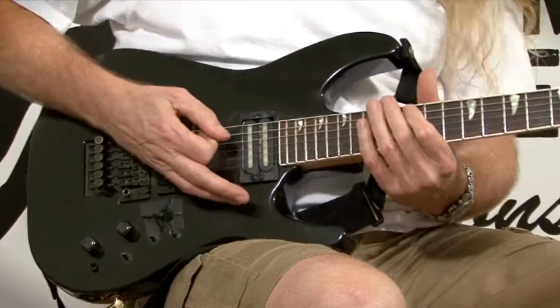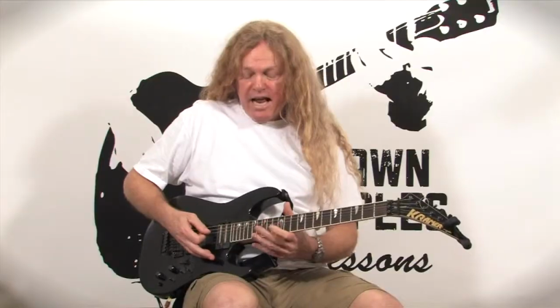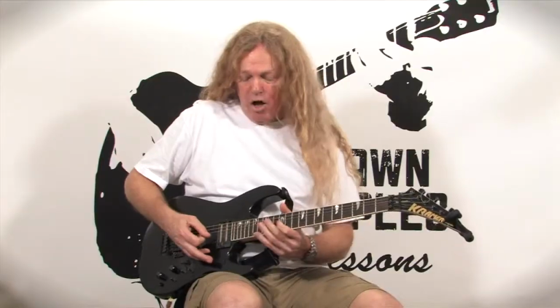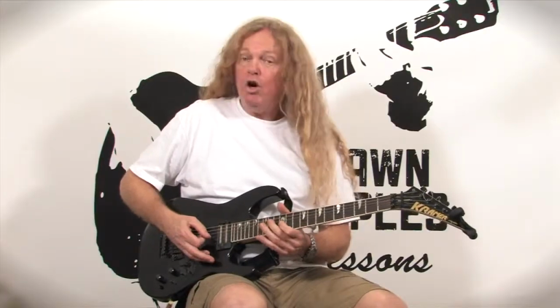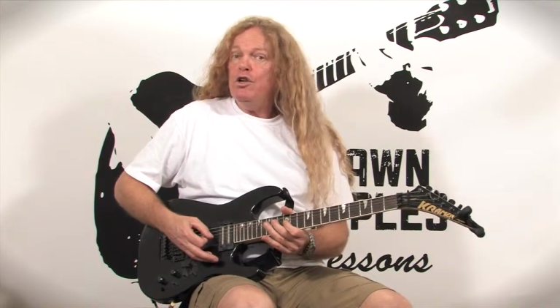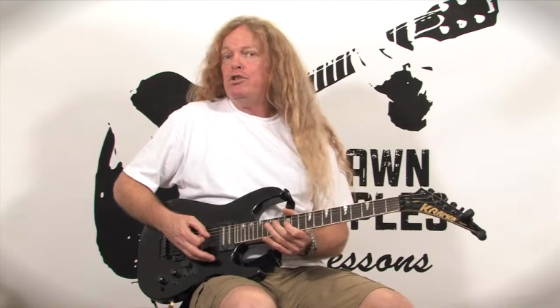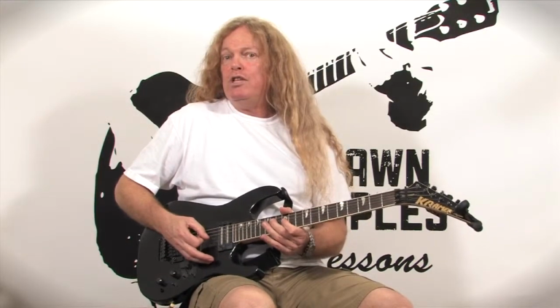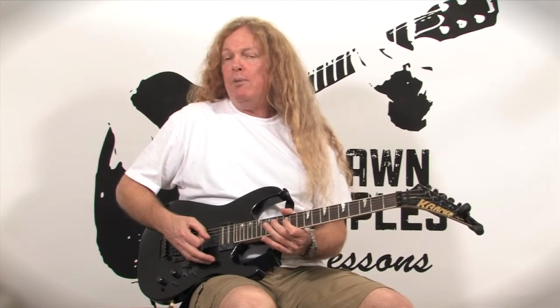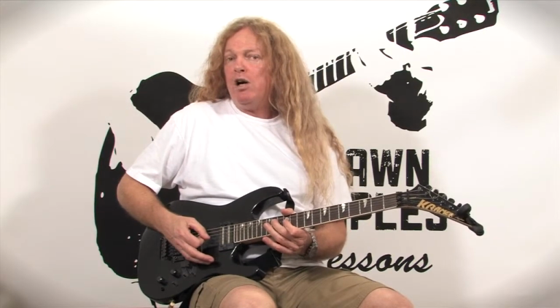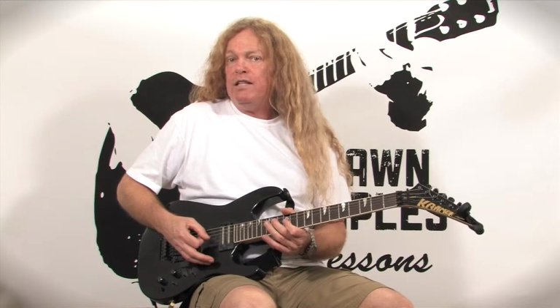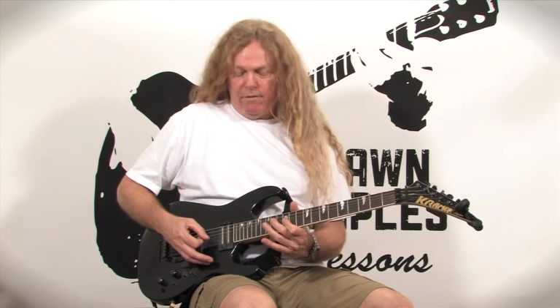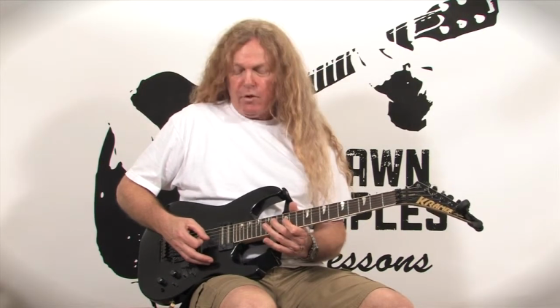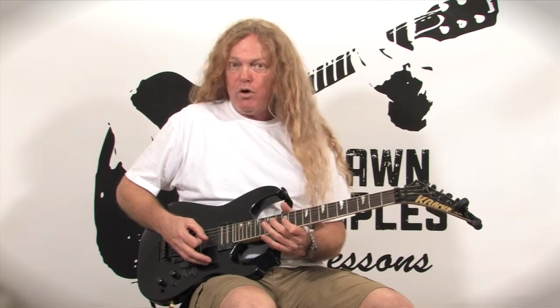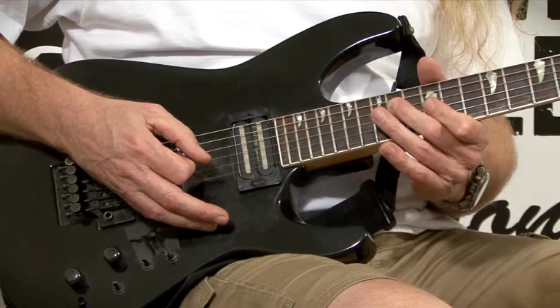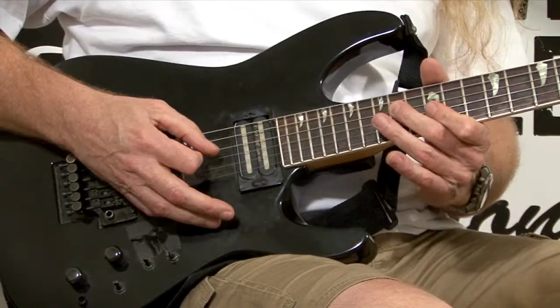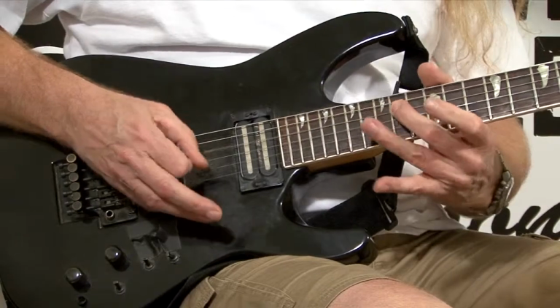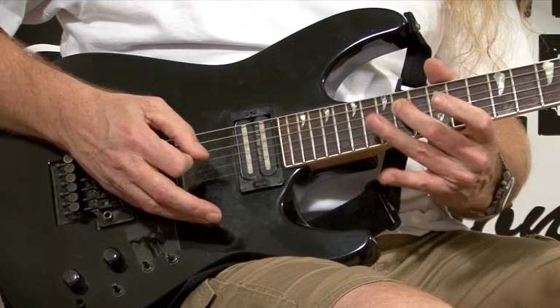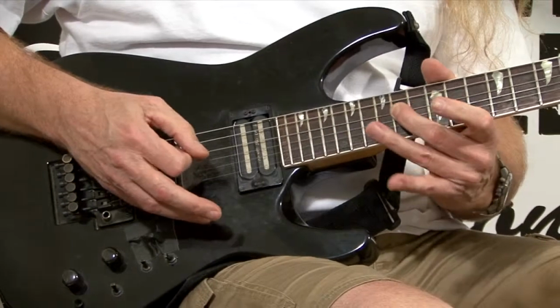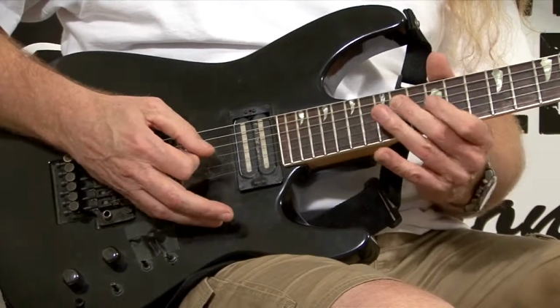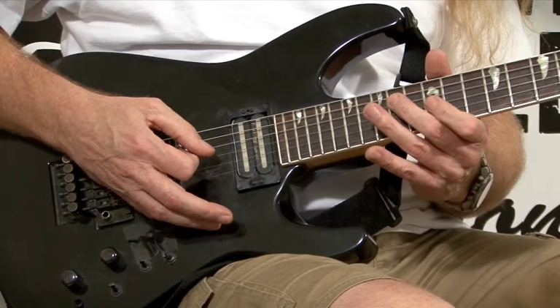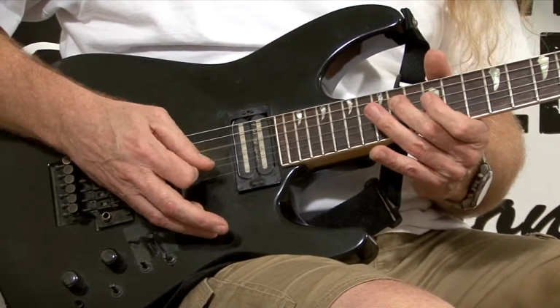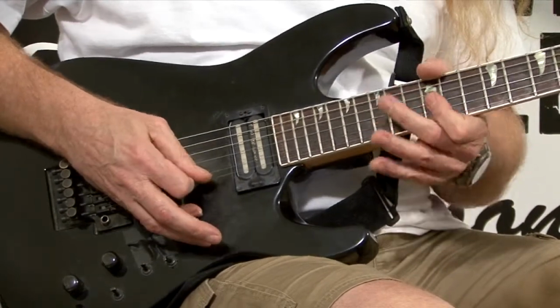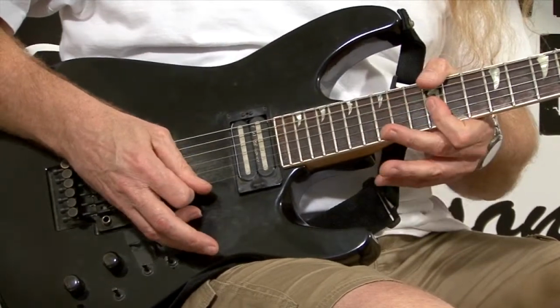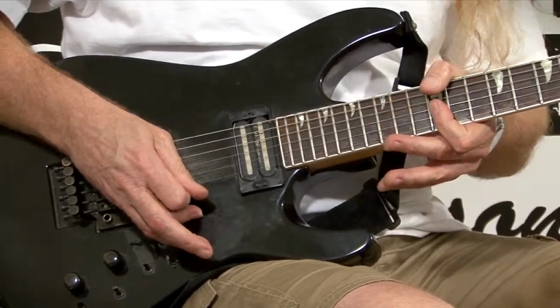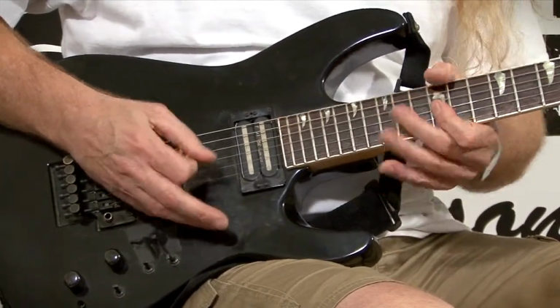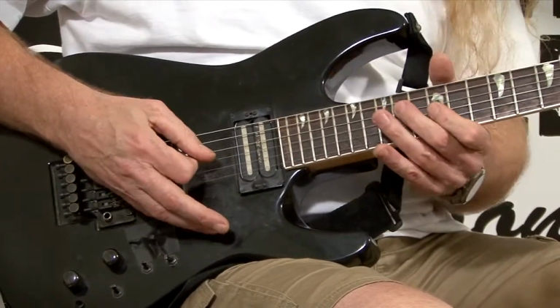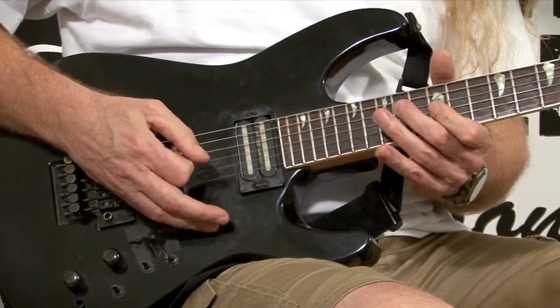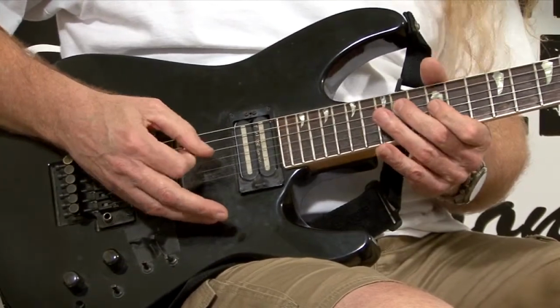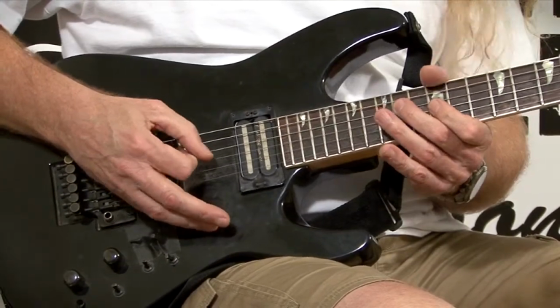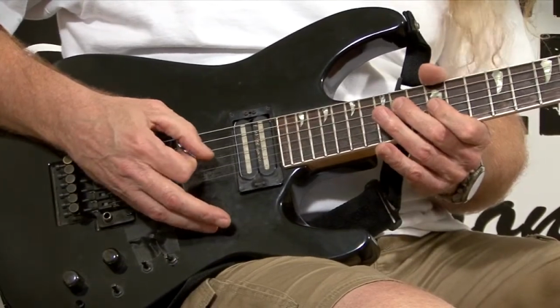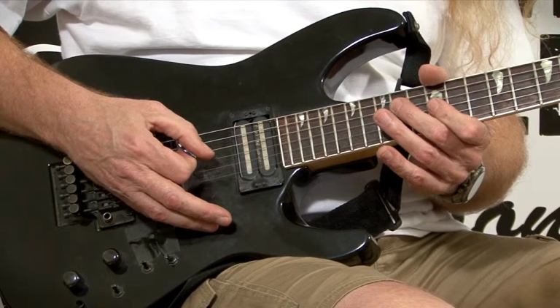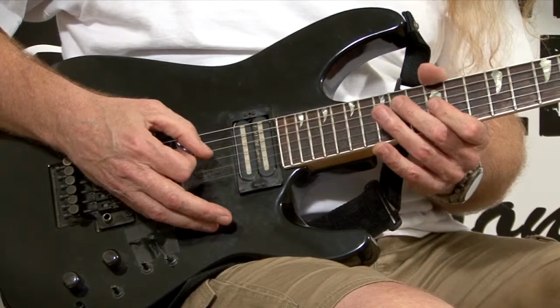You can also just use the upper part — the first four strings. Here's your root note, and you can do something like this. It's another great way to start a solo.